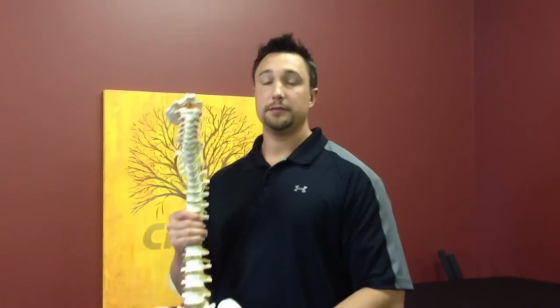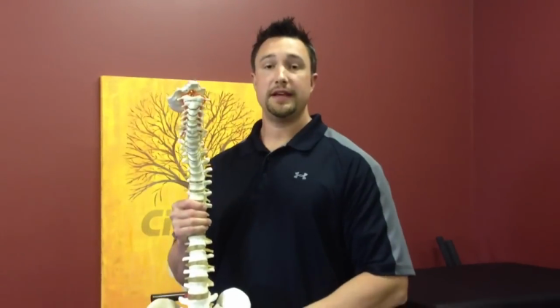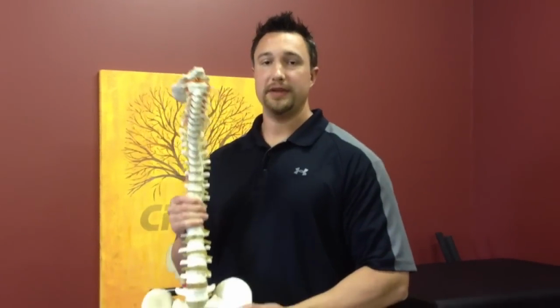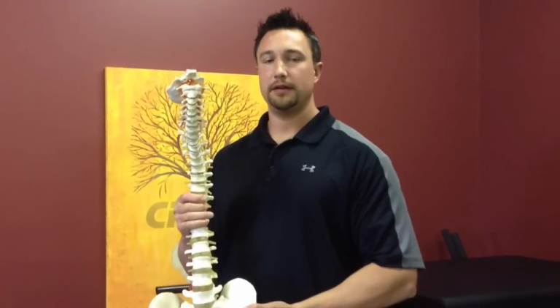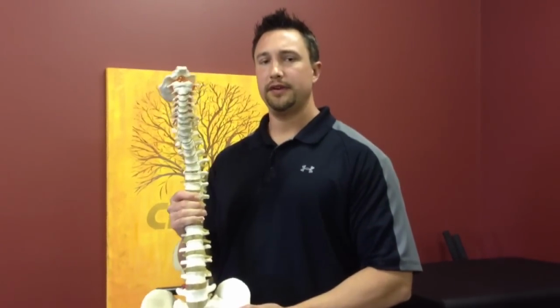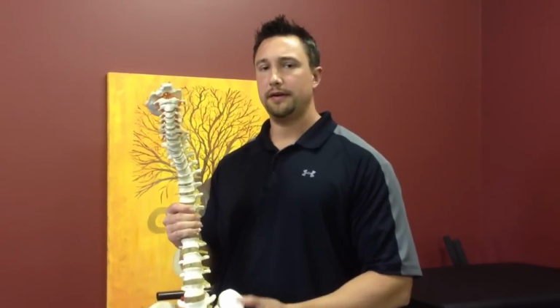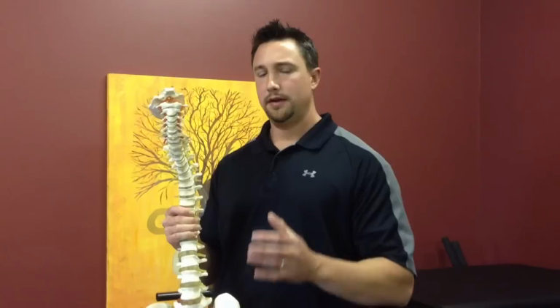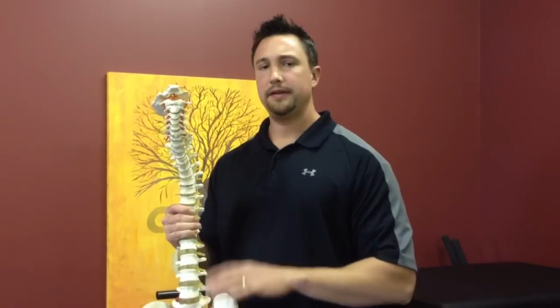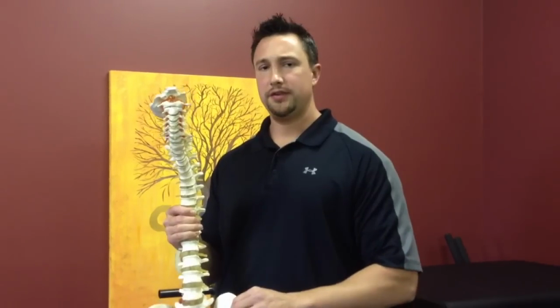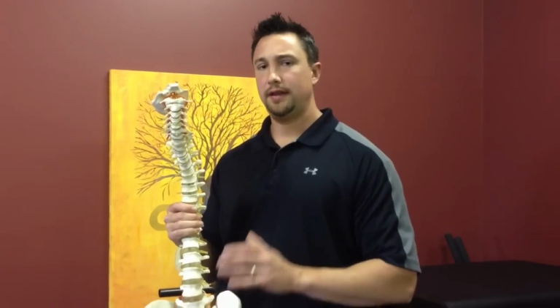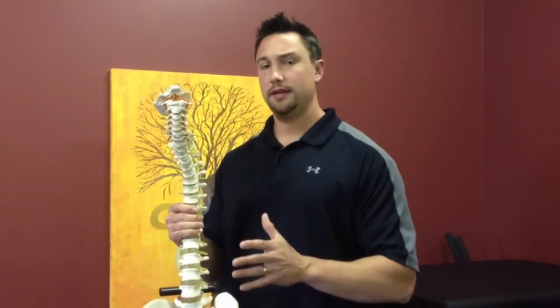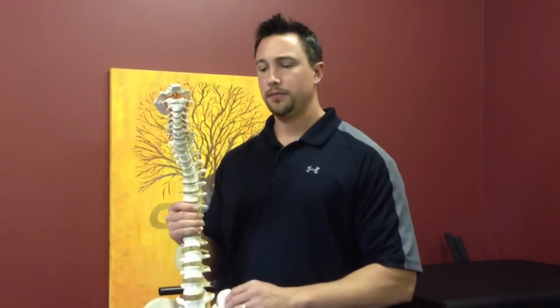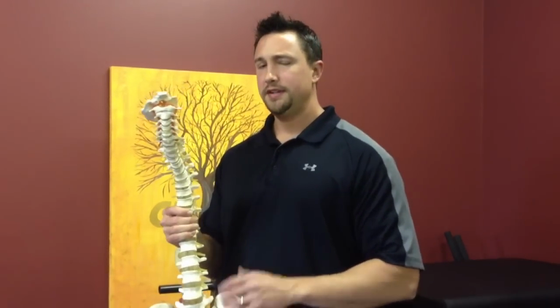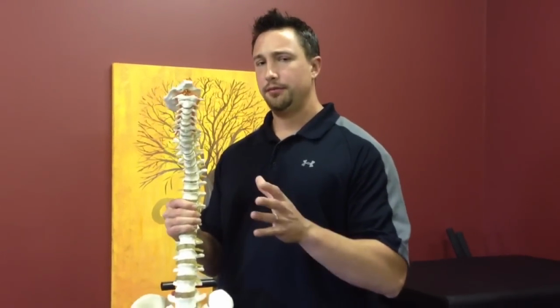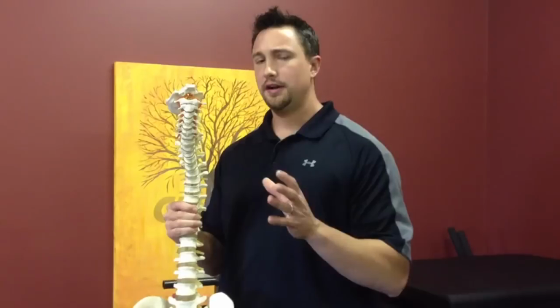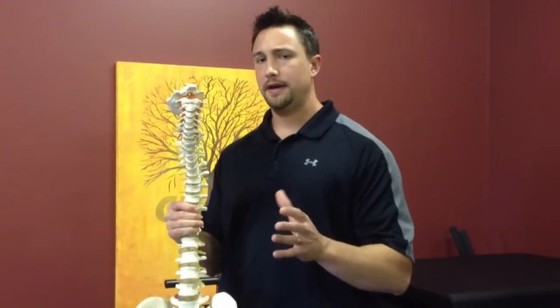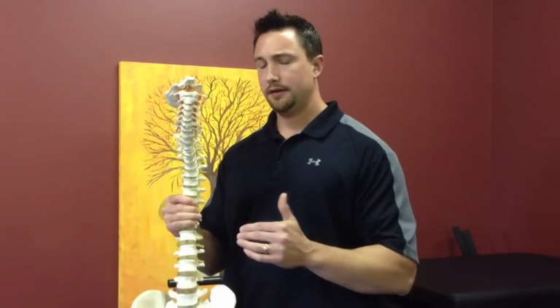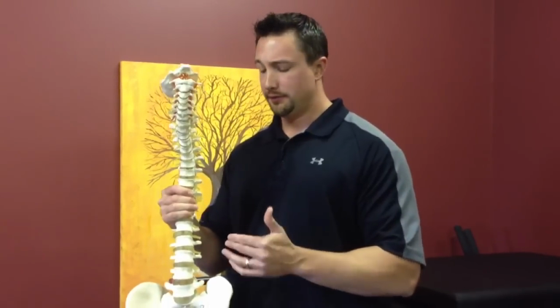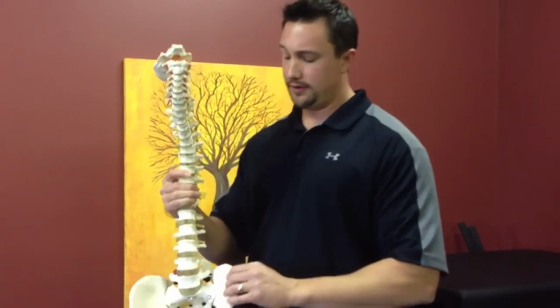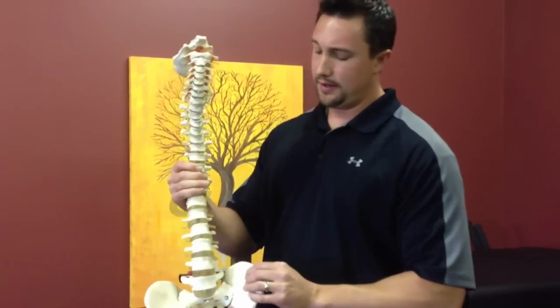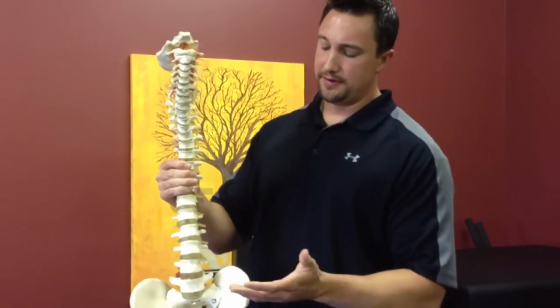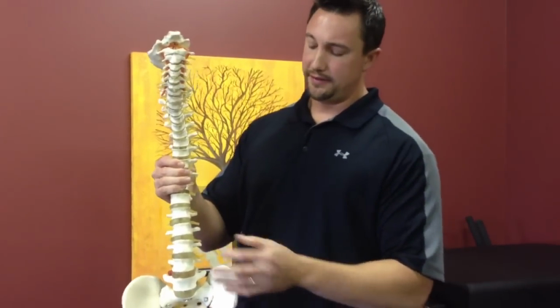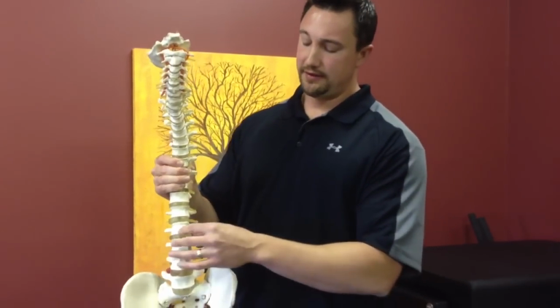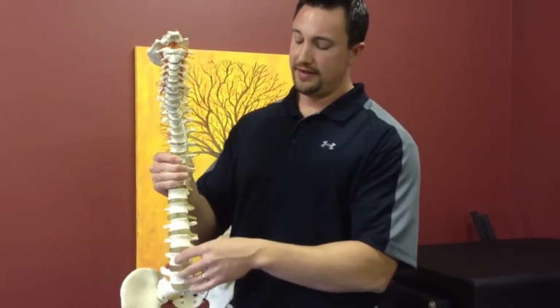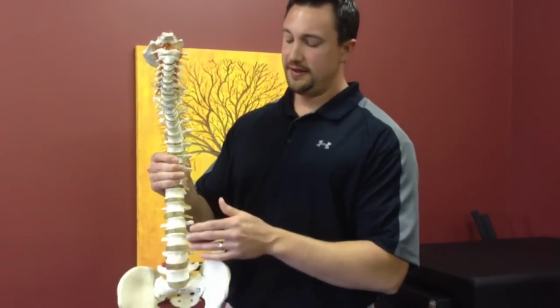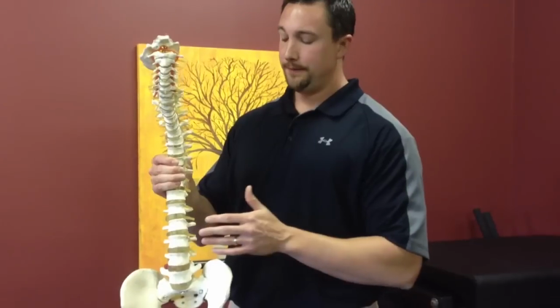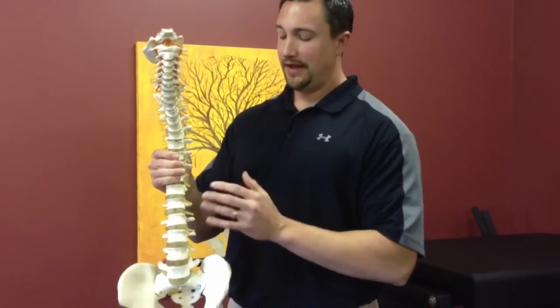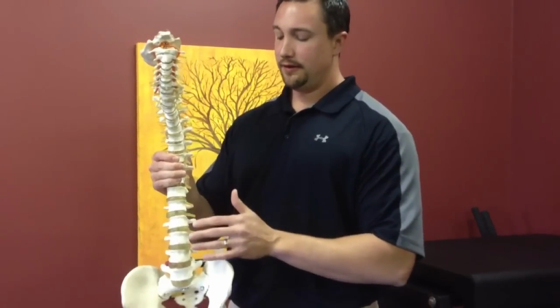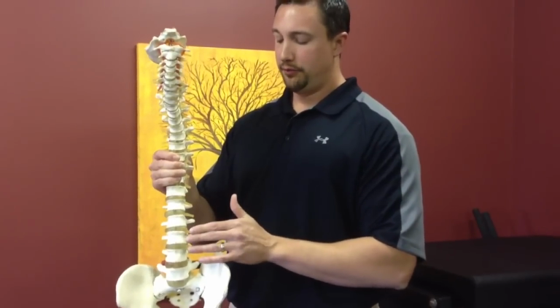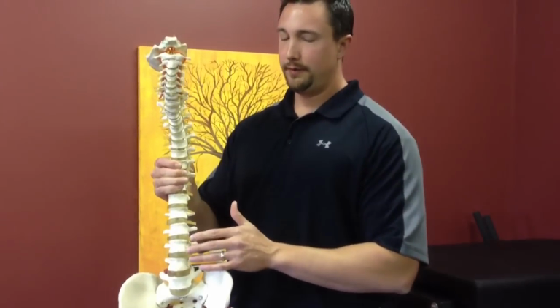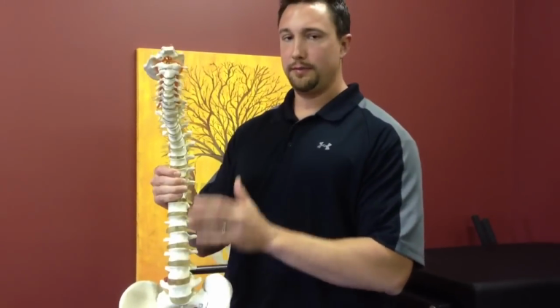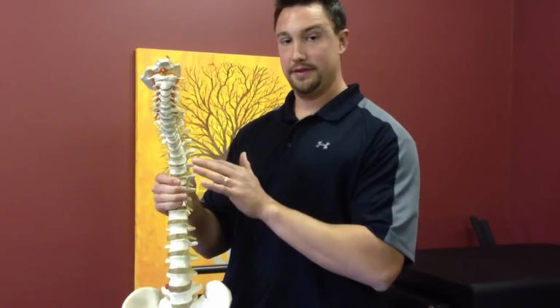Dr. Blake Staker here at Westside Medical, and today we're going to talk about spinal decompression and what it is. When we're talking about decompression, it's talking about the inner discal pressure here in the lumbar spine. You have these lower discs, and each disc has an inner discal pressure dependent on the body position.